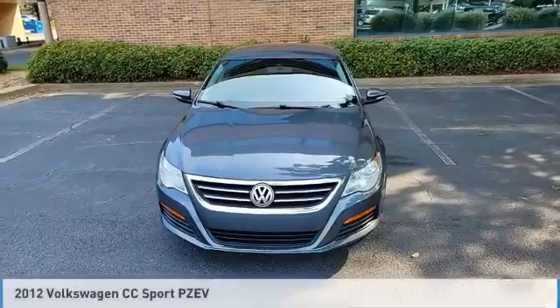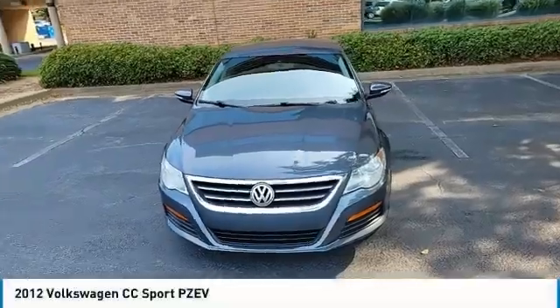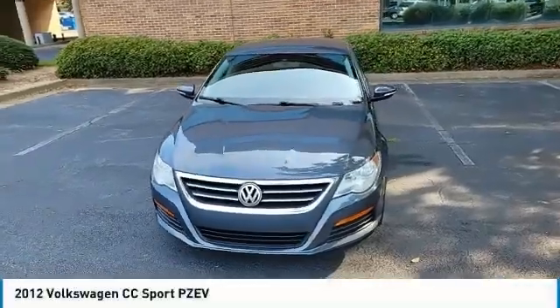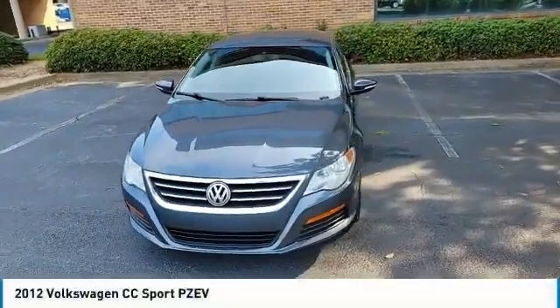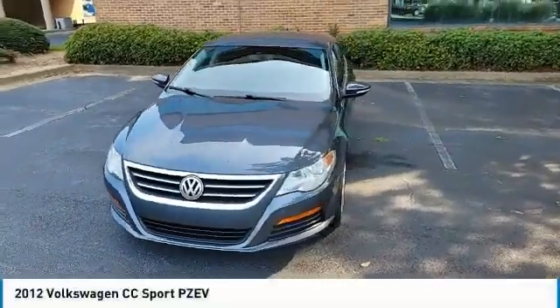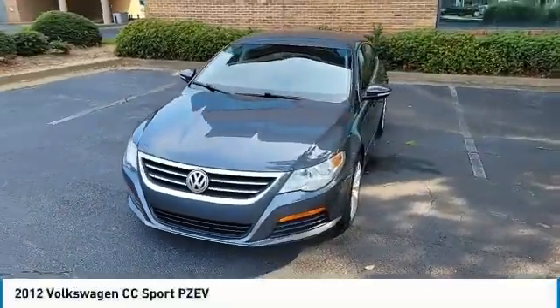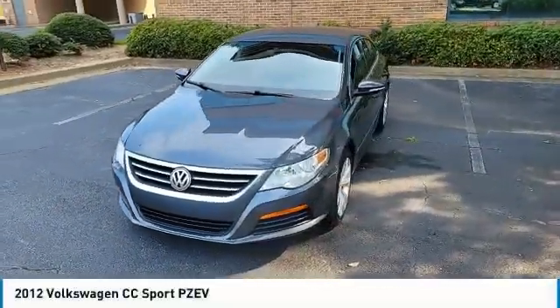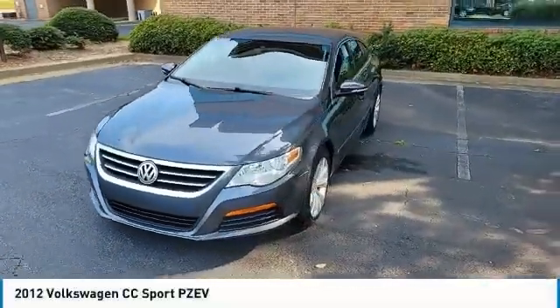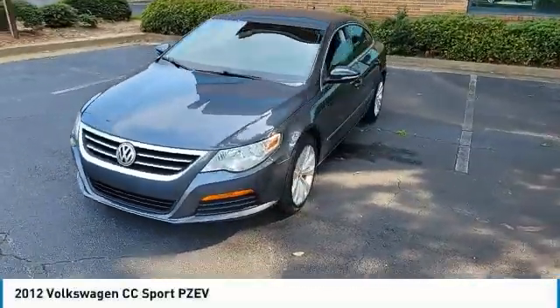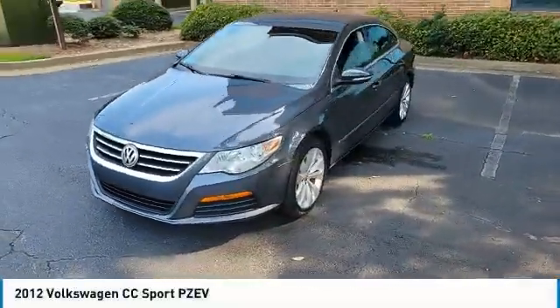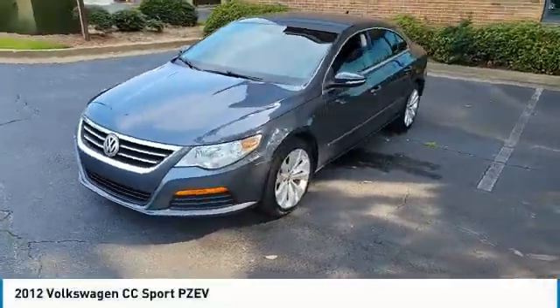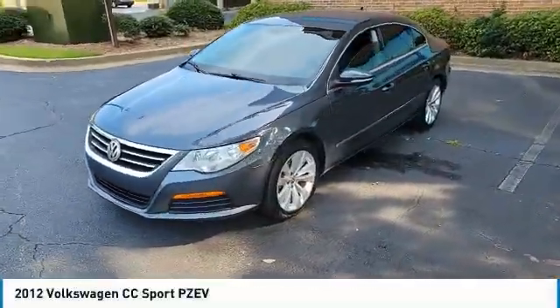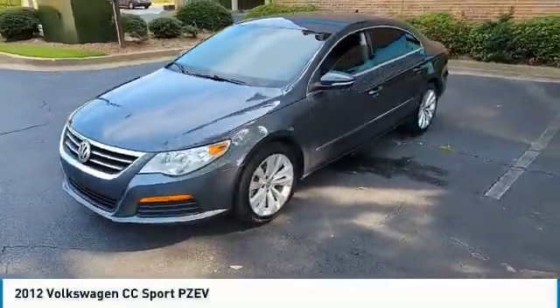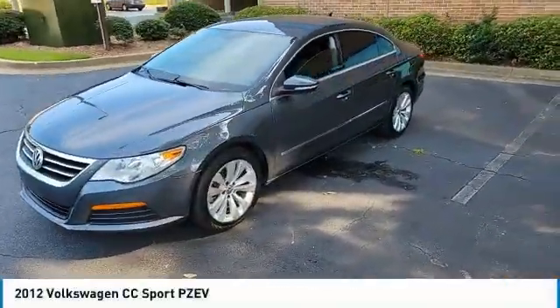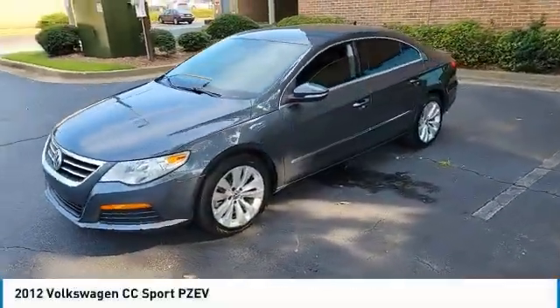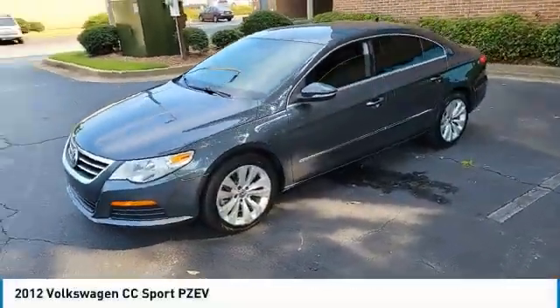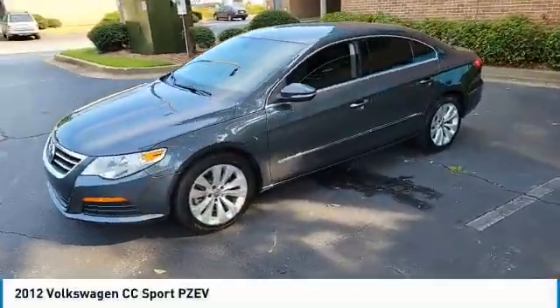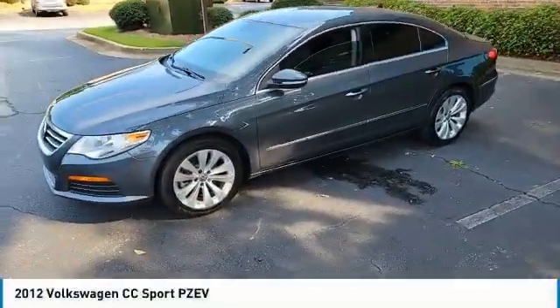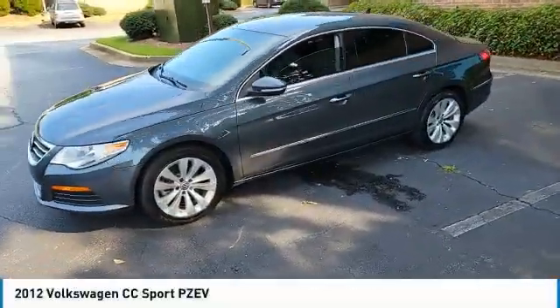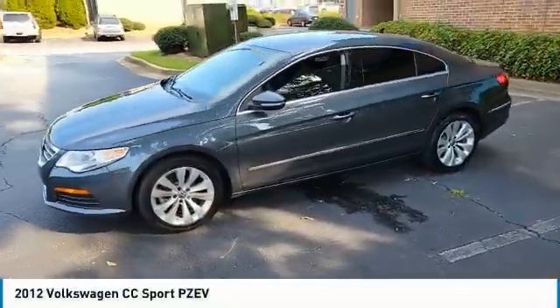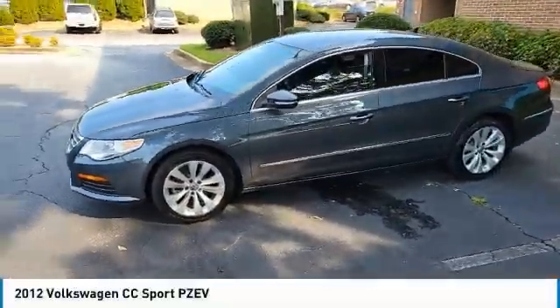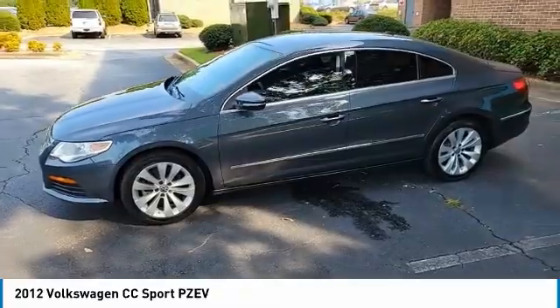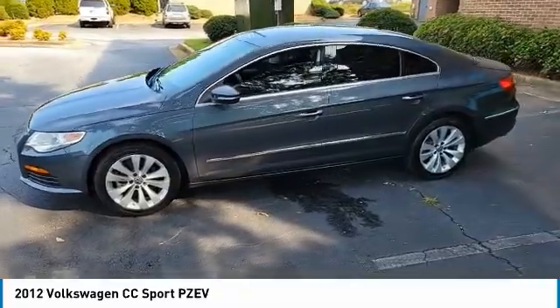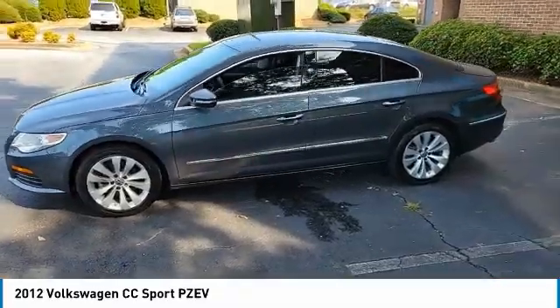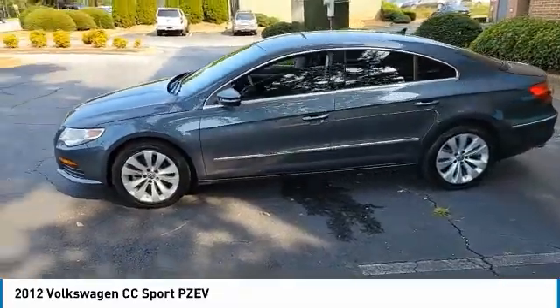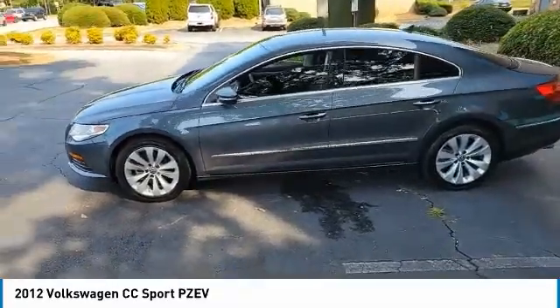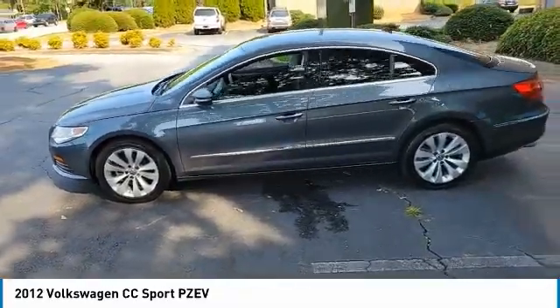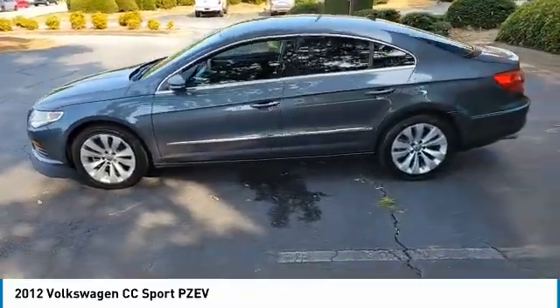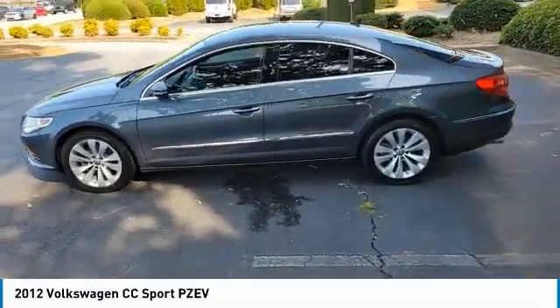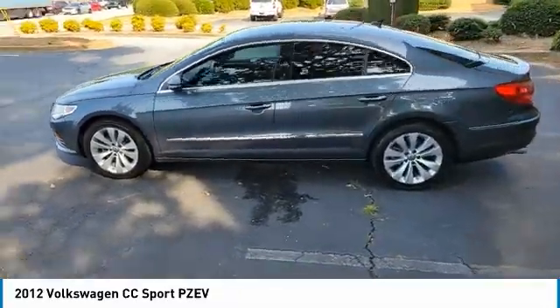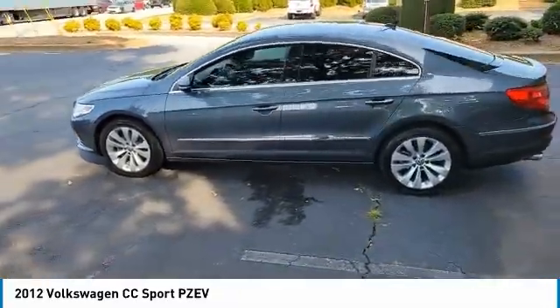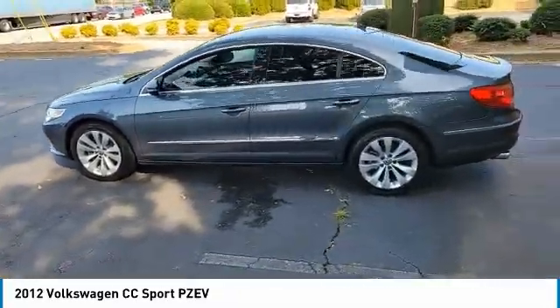Come test drive the 2012 Volkswagen CC. It's what's on the outside that counts.